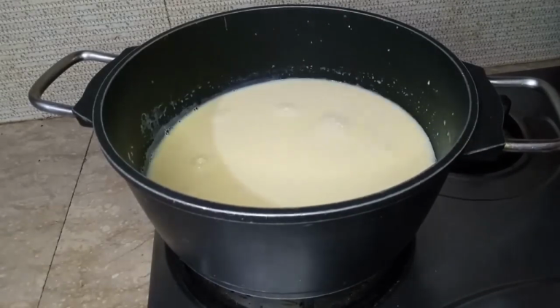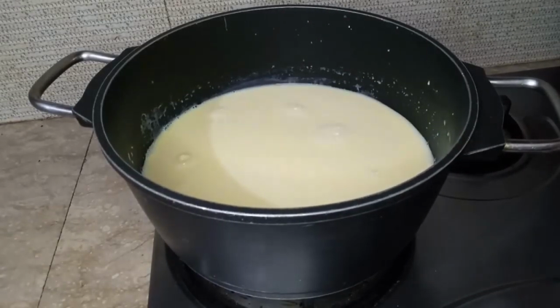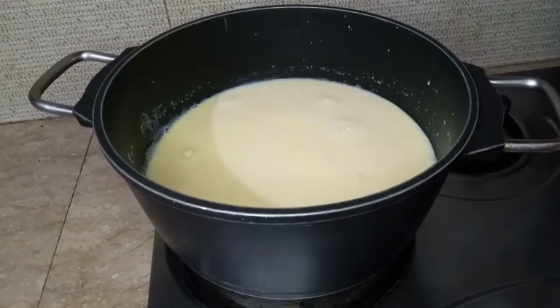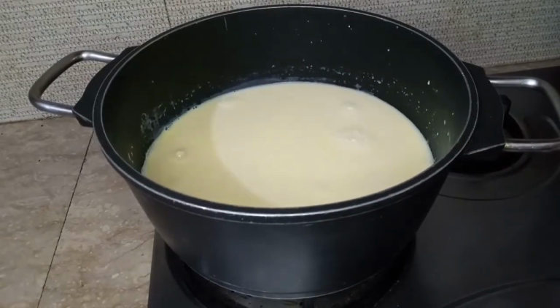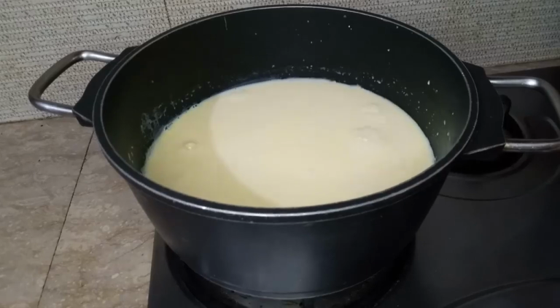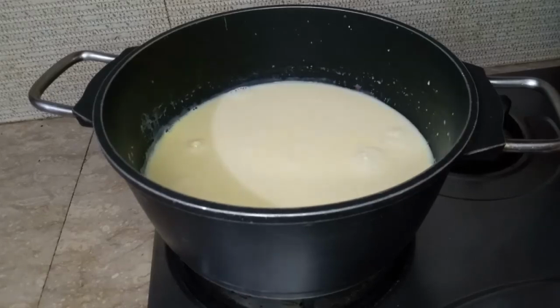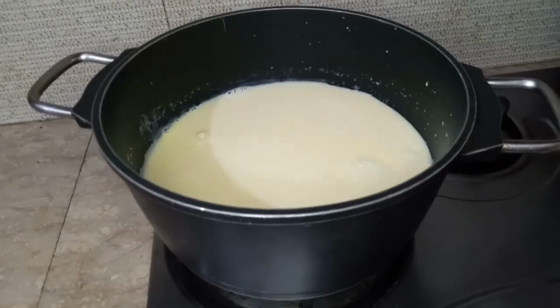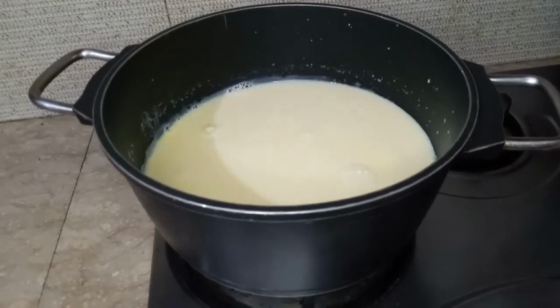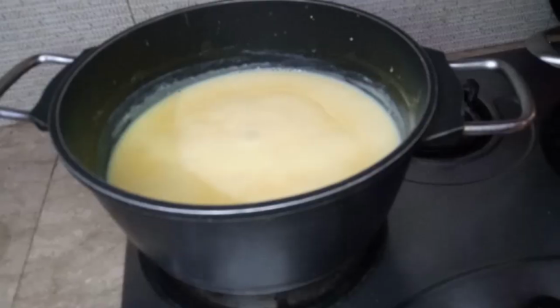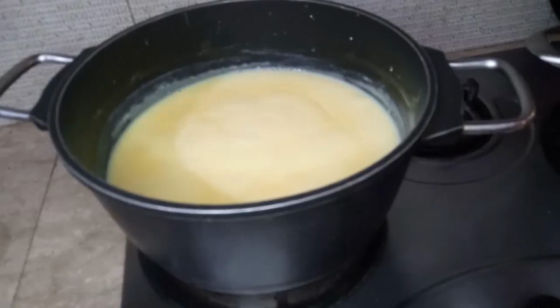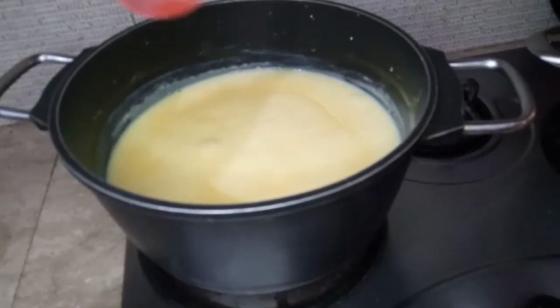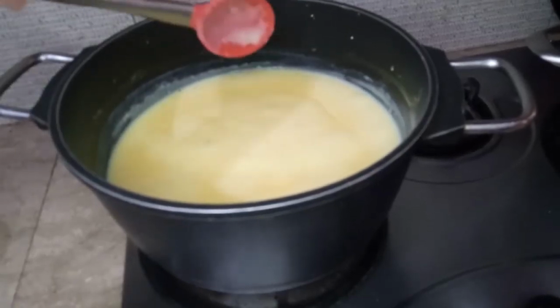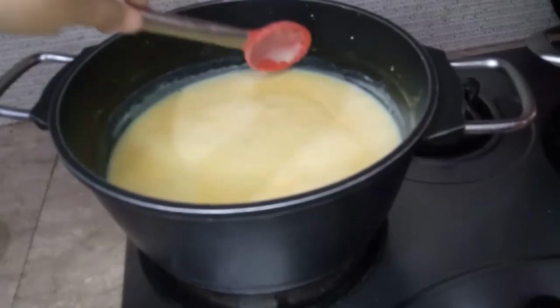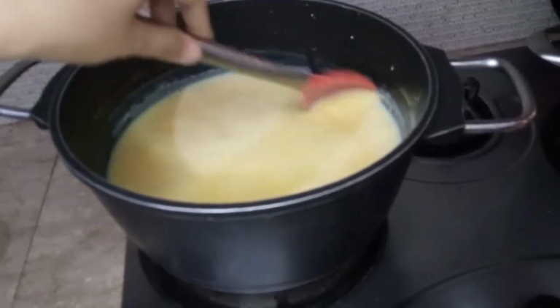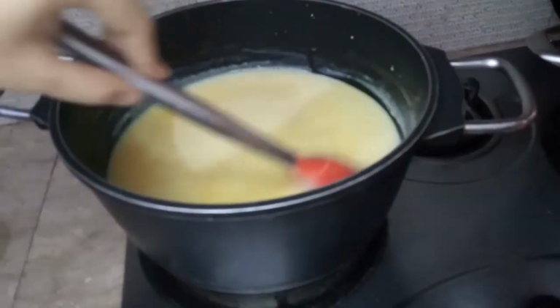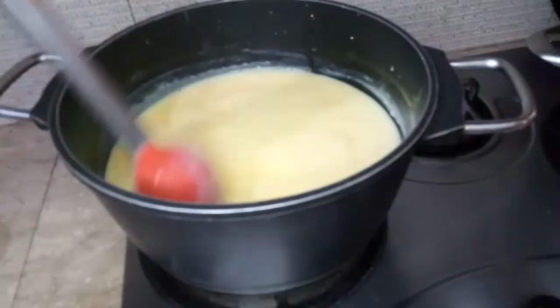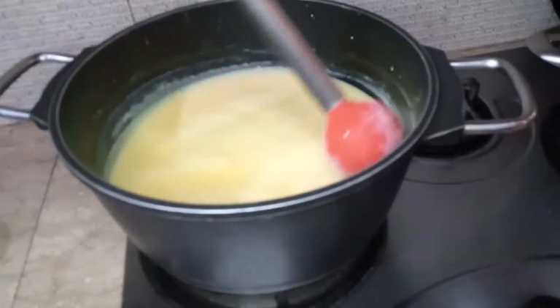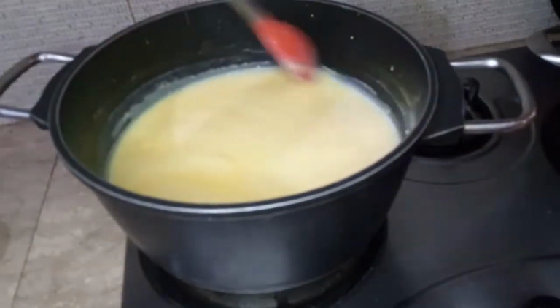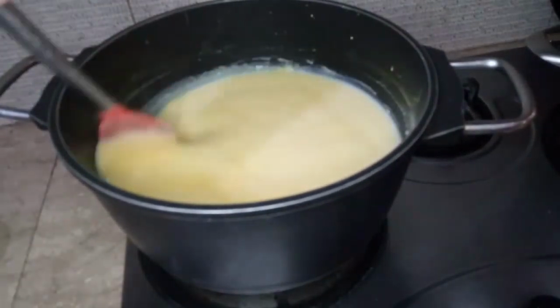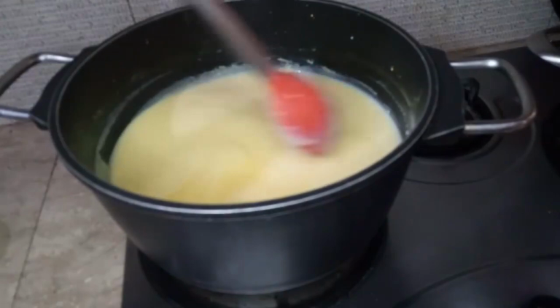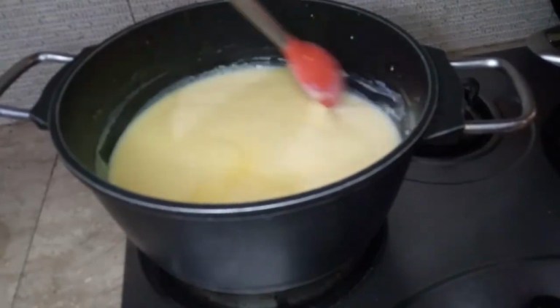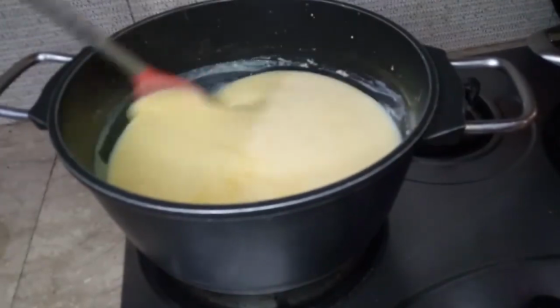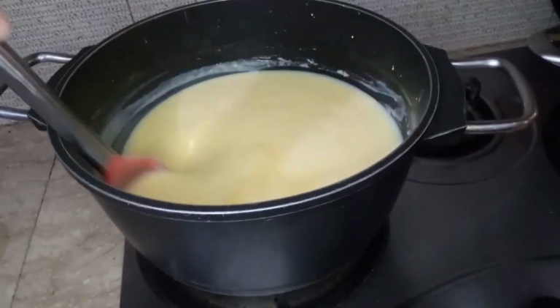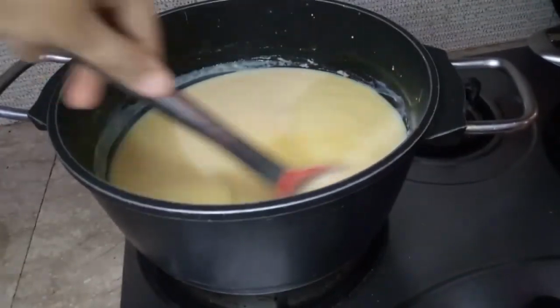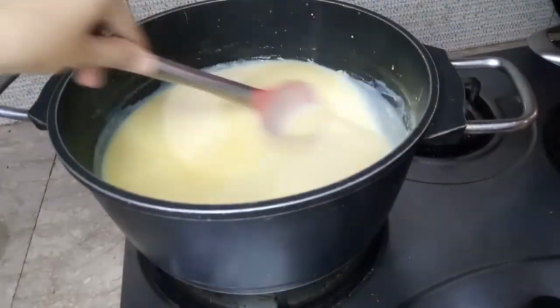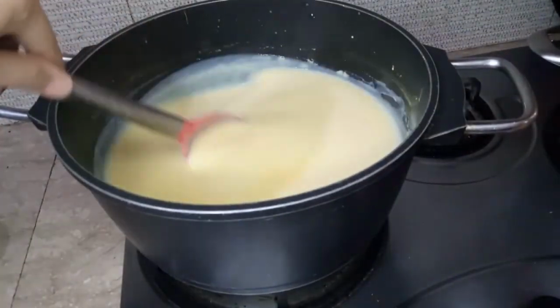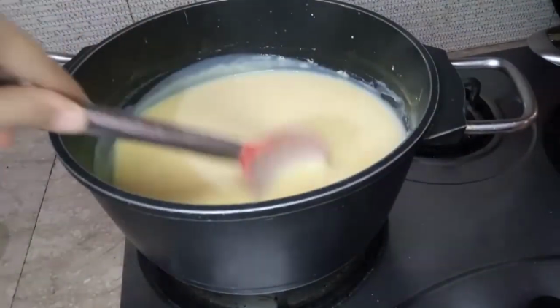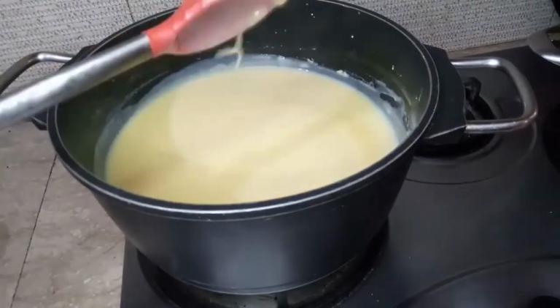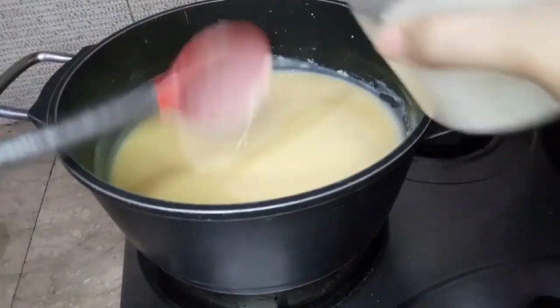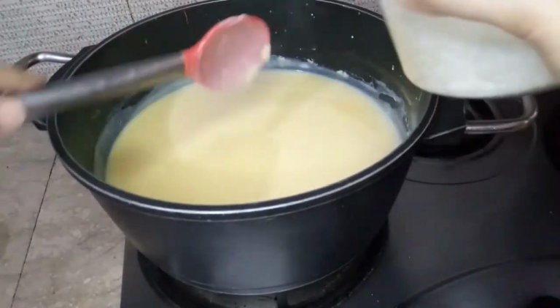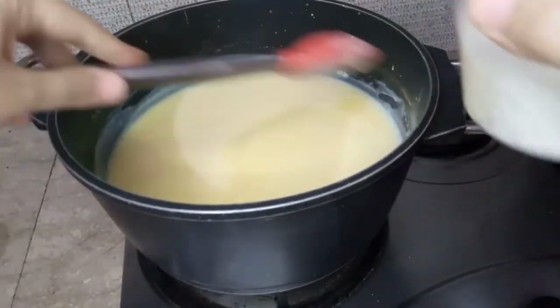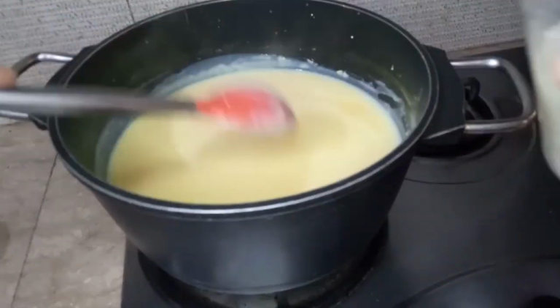We will also prepare our jelly. When the custard is half done, we will add the sugar — put sugar in this quantity.